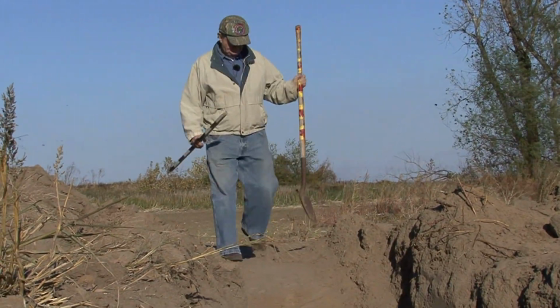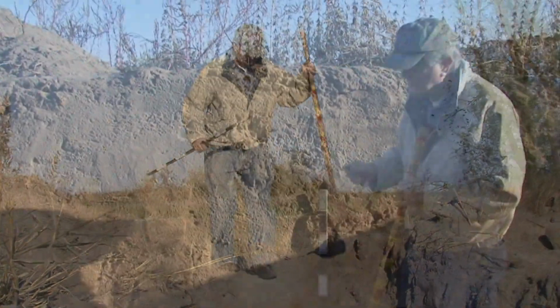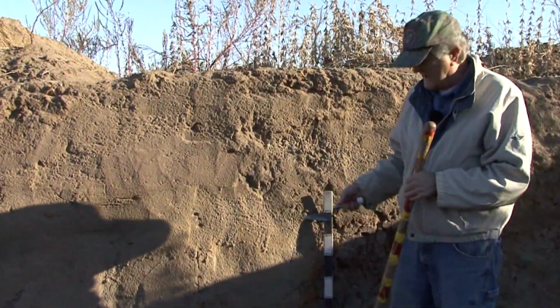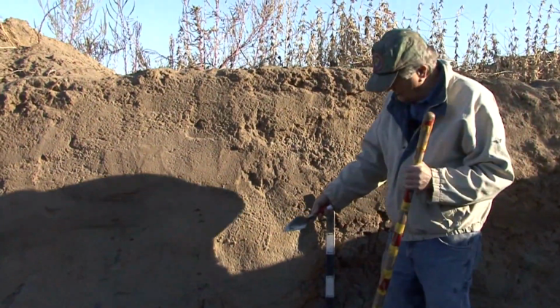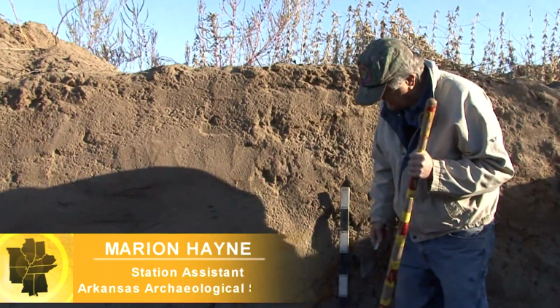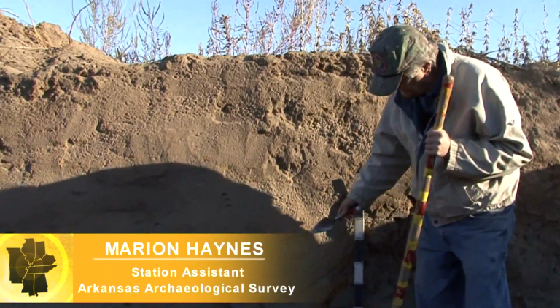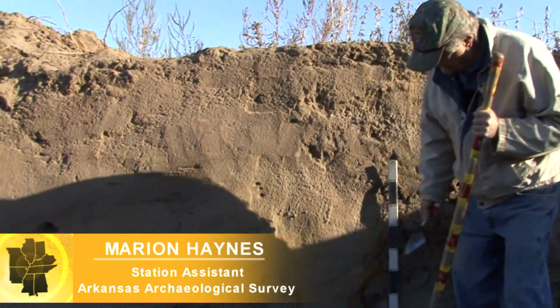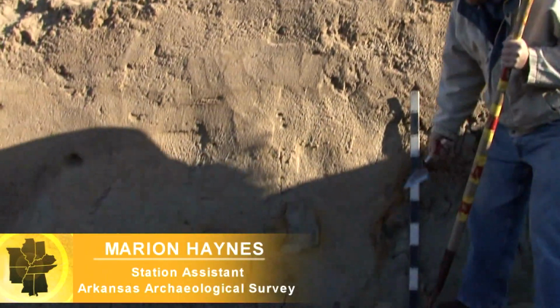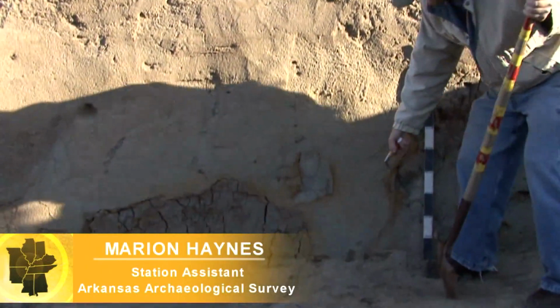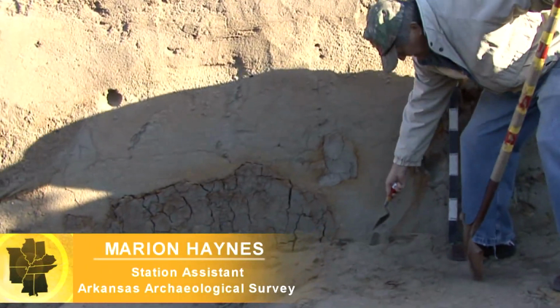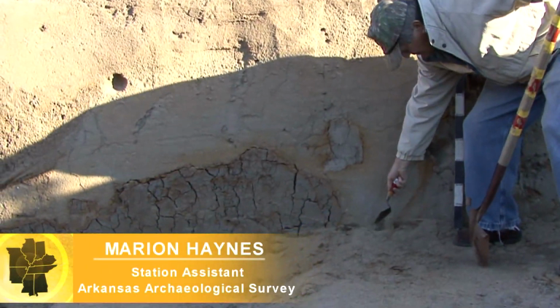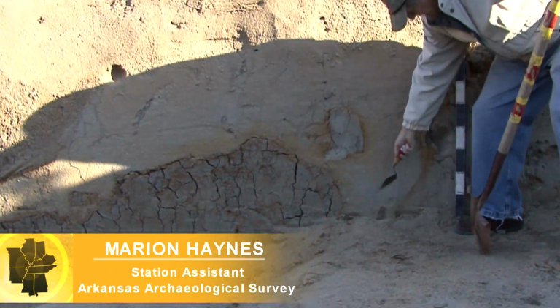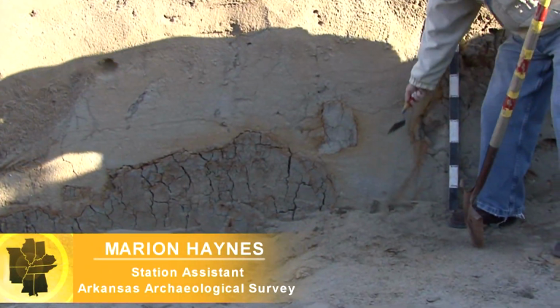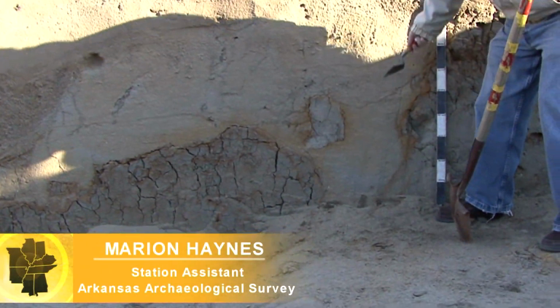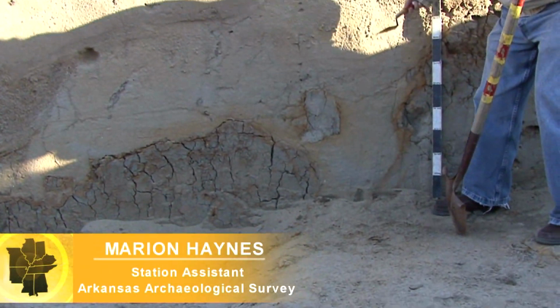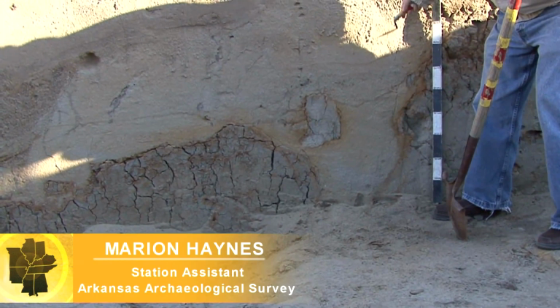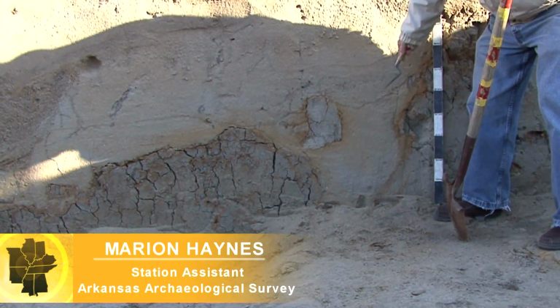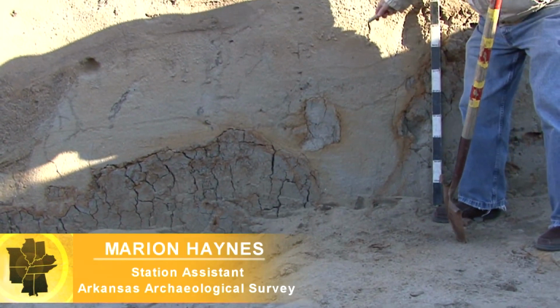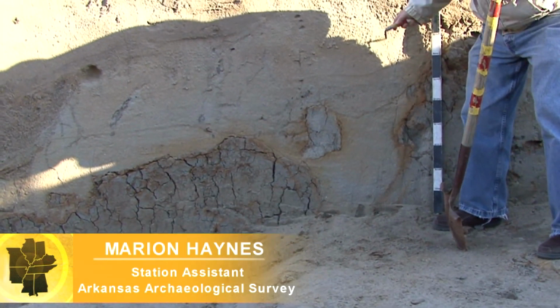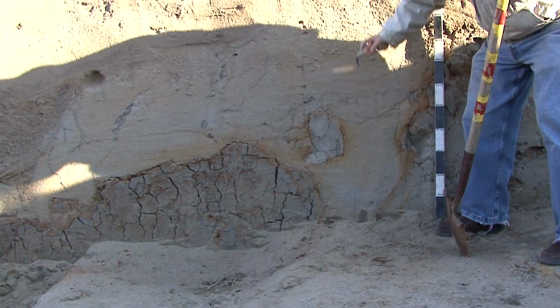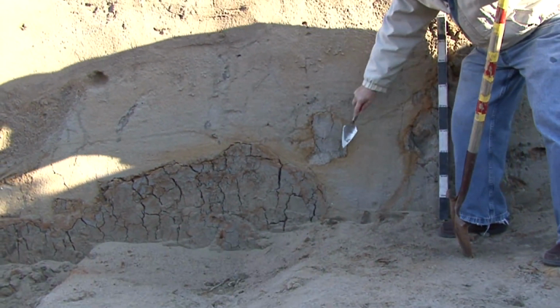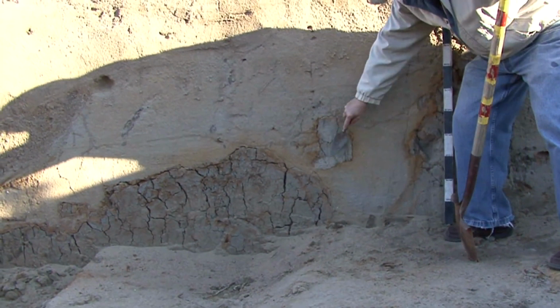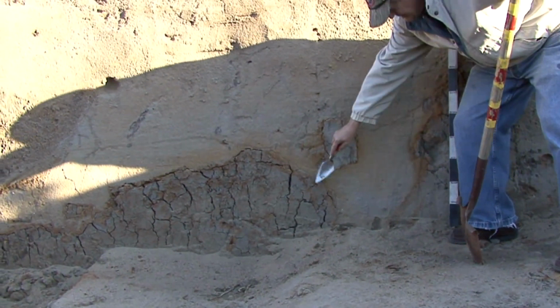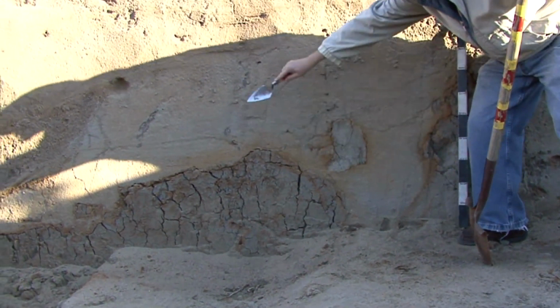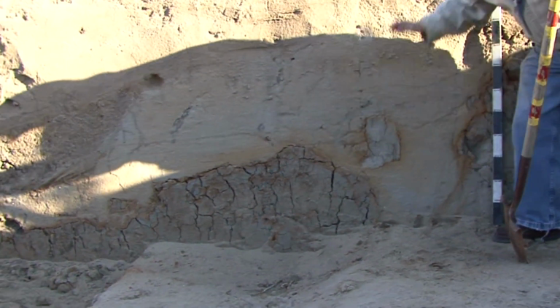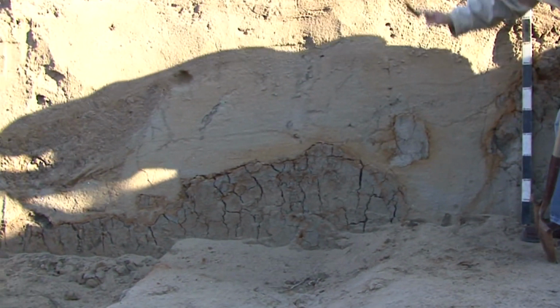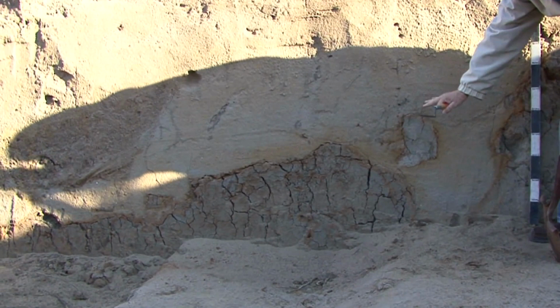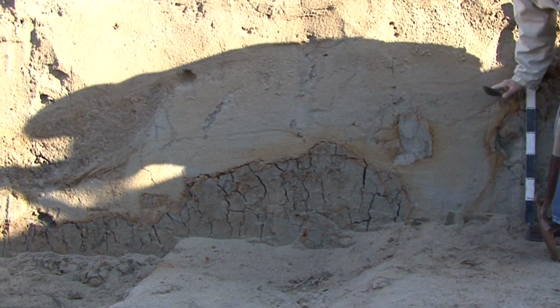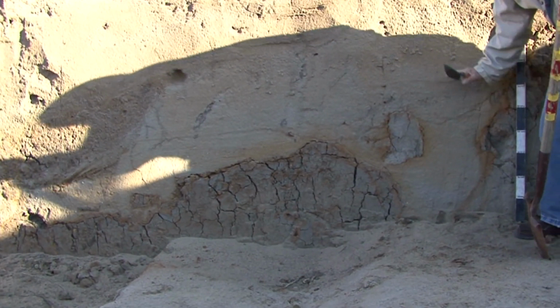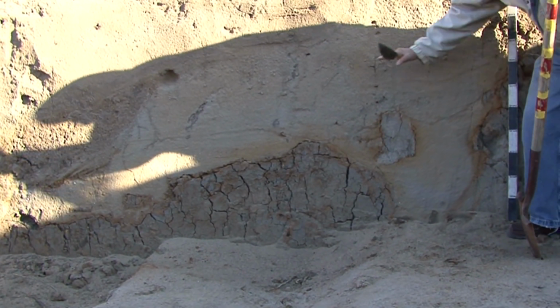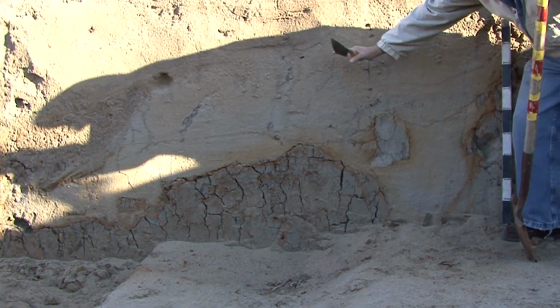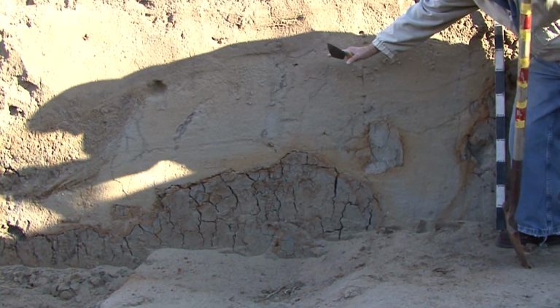This is known as a sand blow, and it's a classic one for the fact that you can see the vent where the sand and water during the earthquake erupted out, and the host material subsided down as the sand and water came out over it.